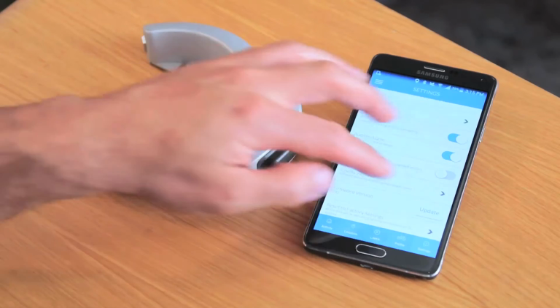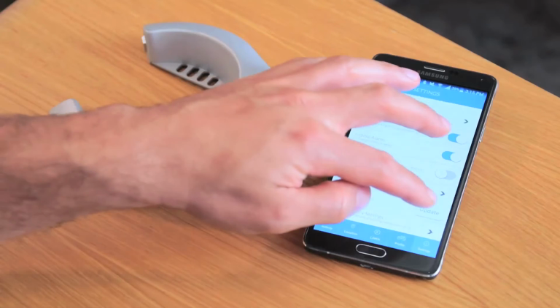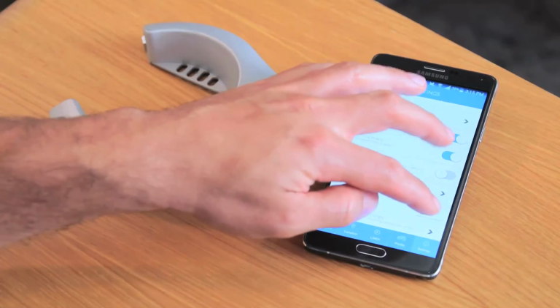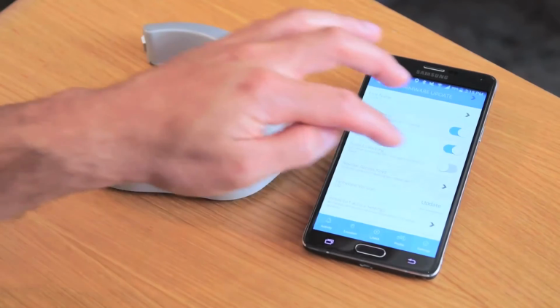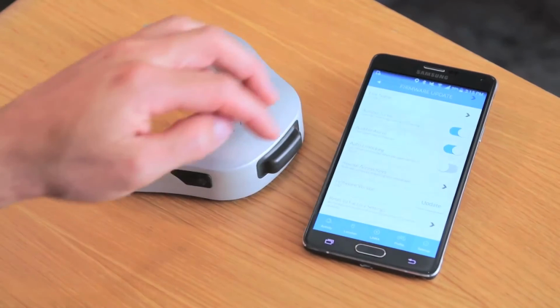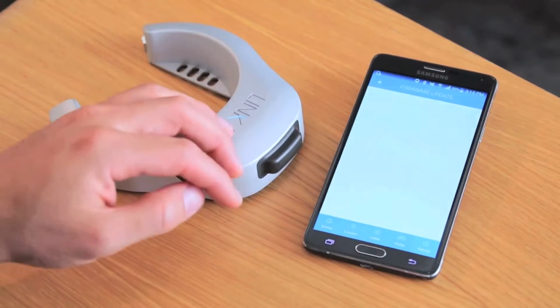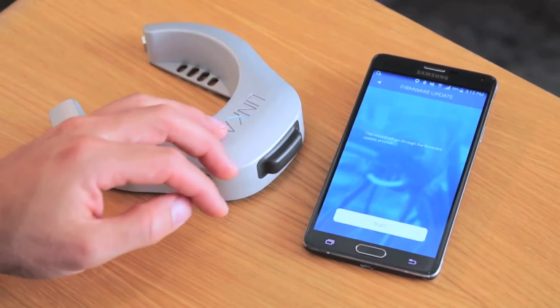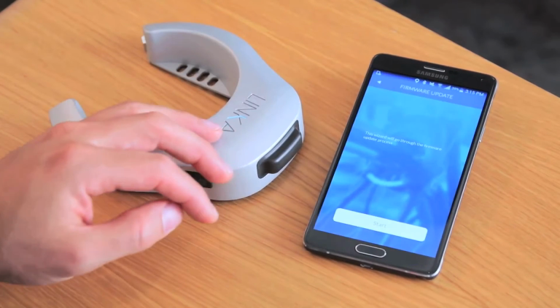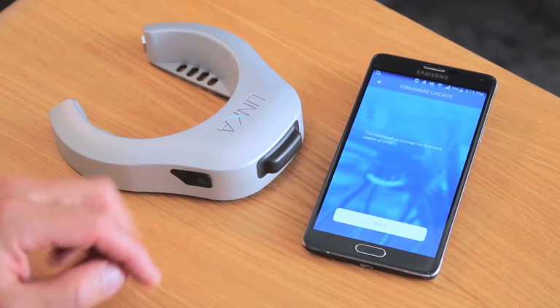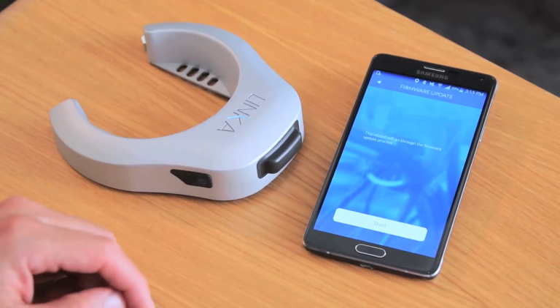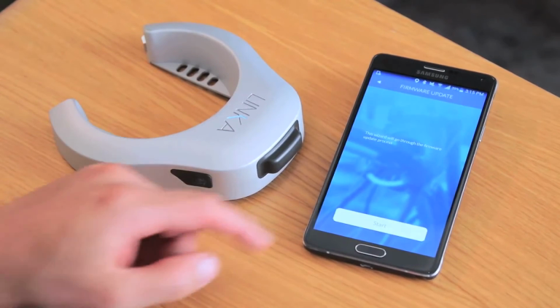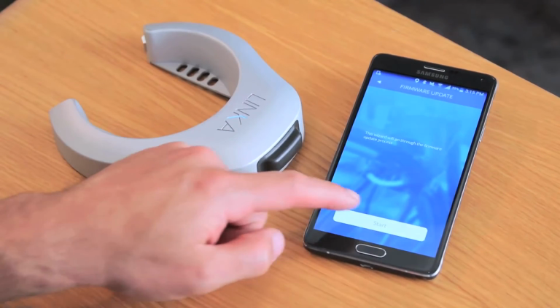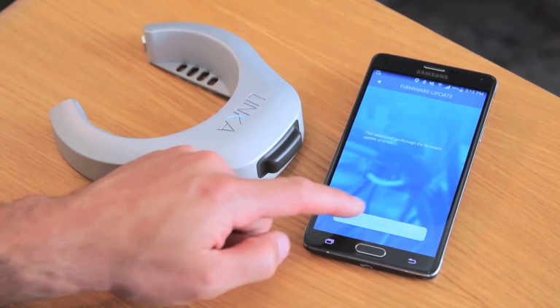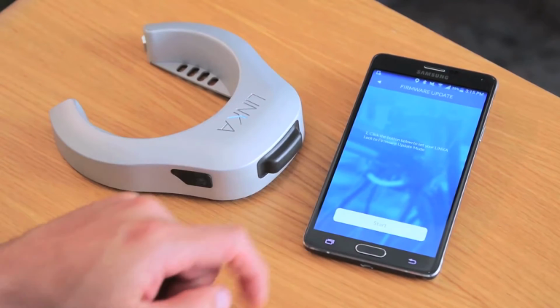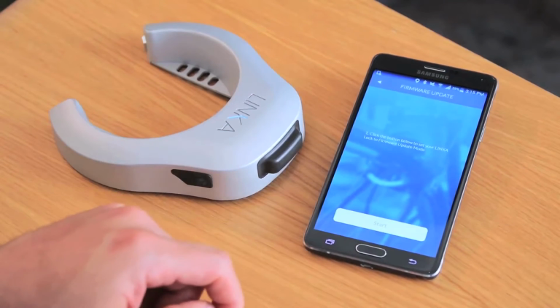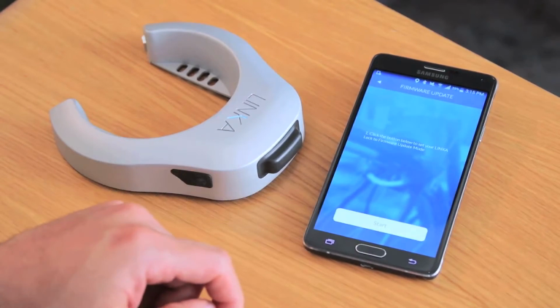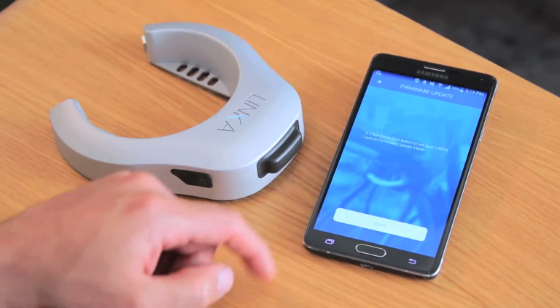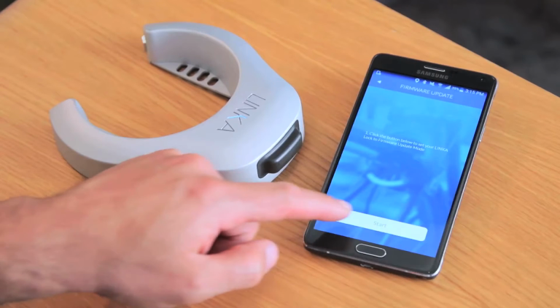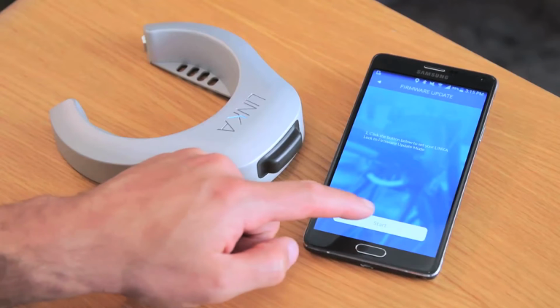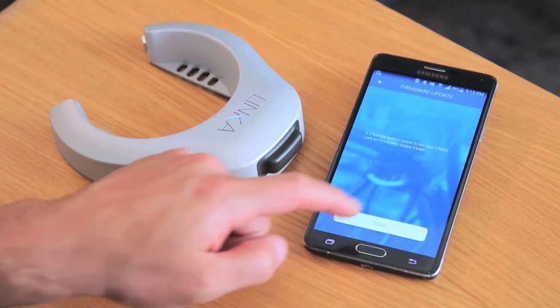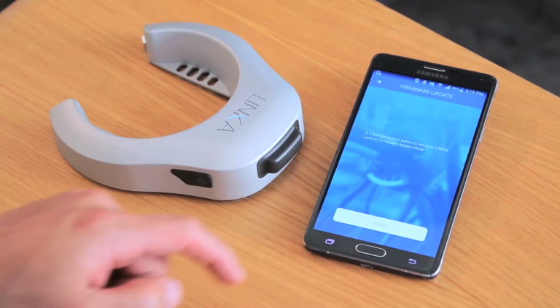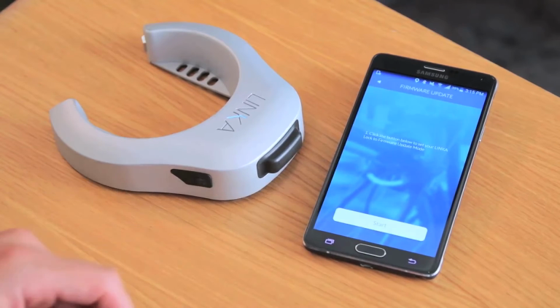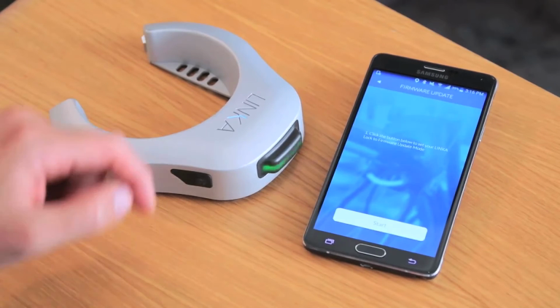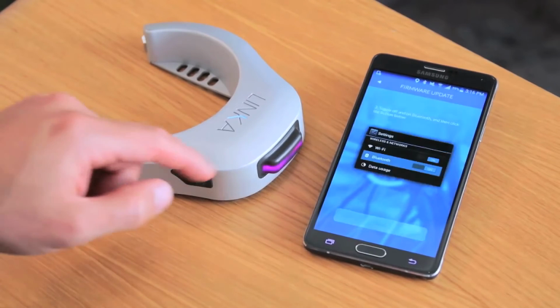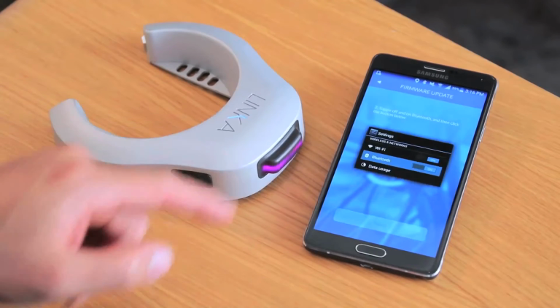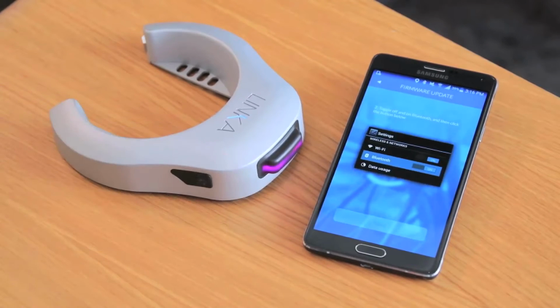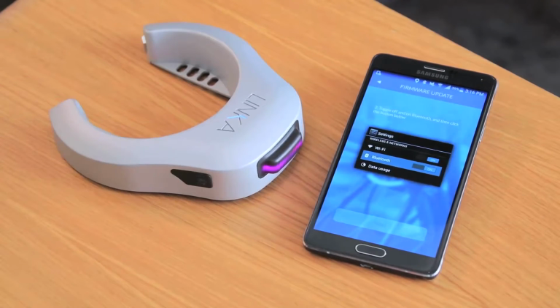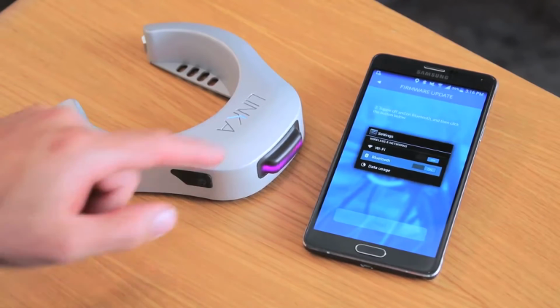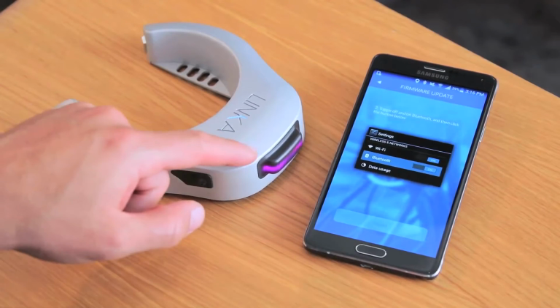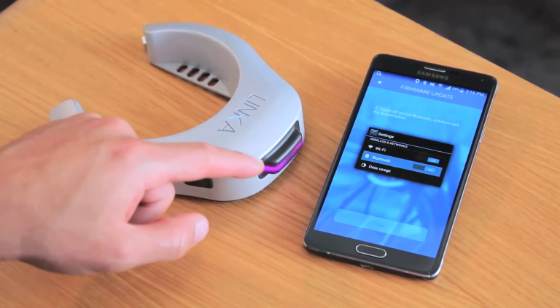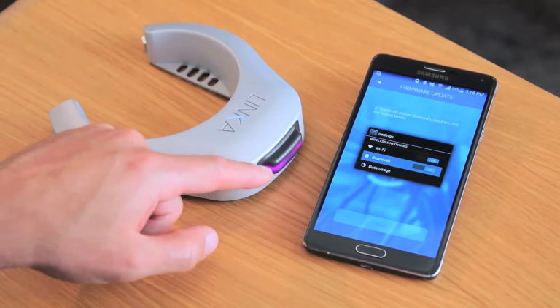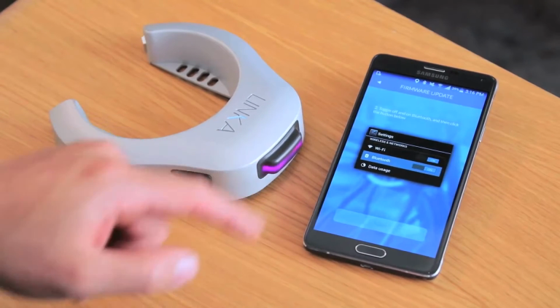So let's go ahead and click update and this will take us to our firmware update process. Pressing start the second time here will actually turn the LED light purple.